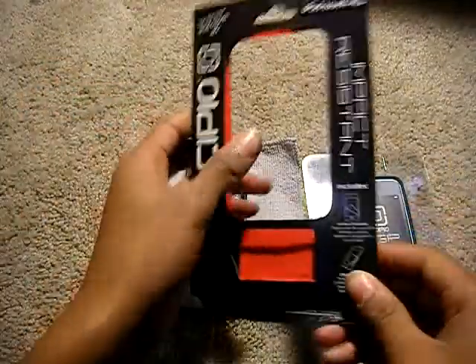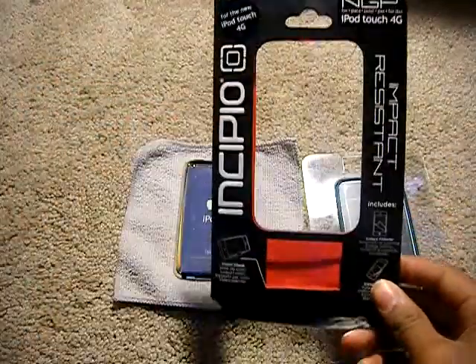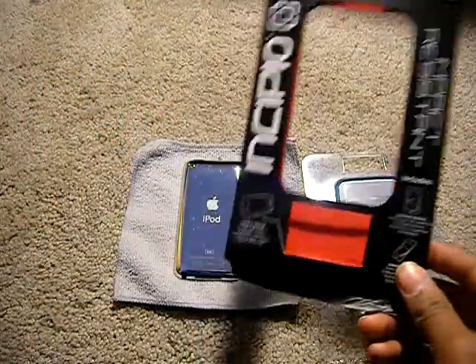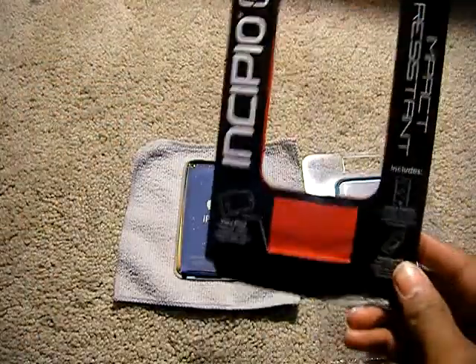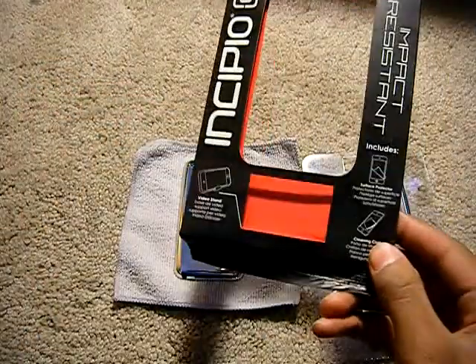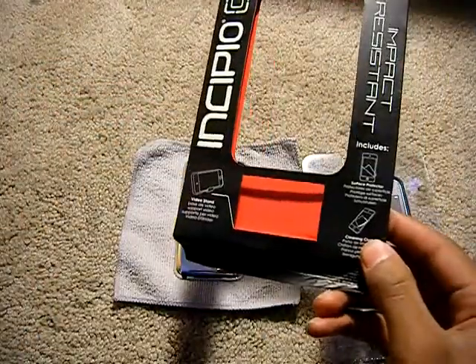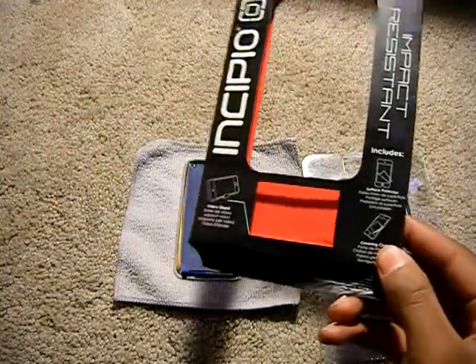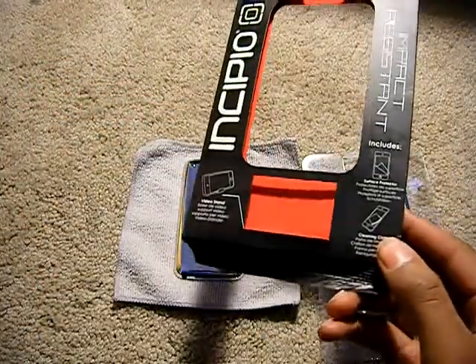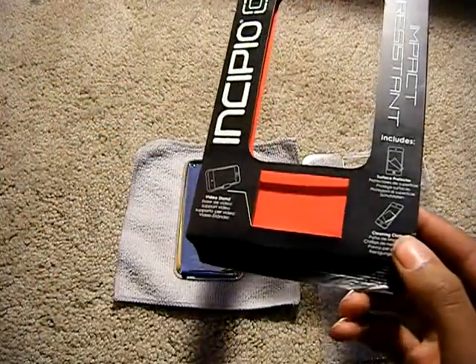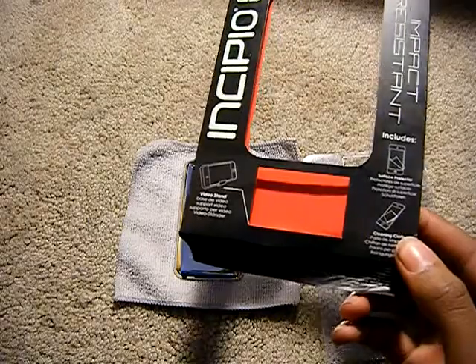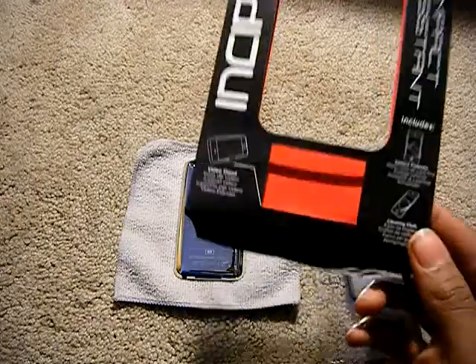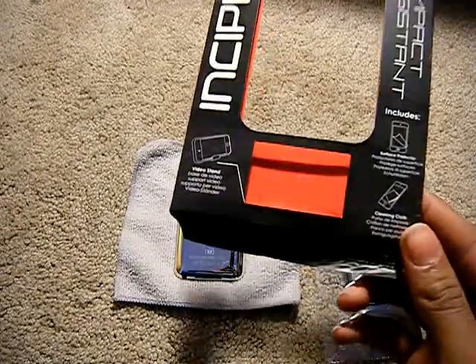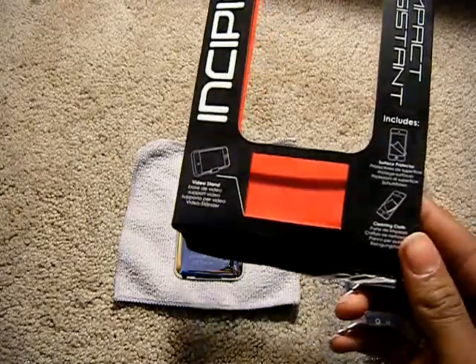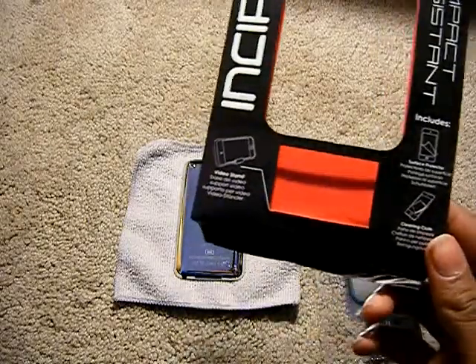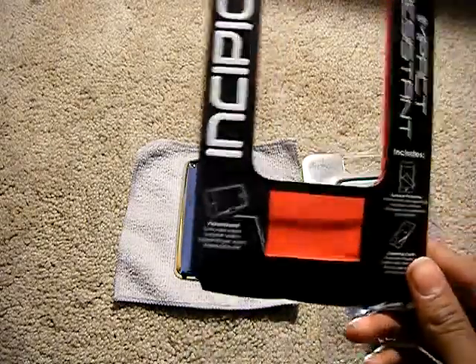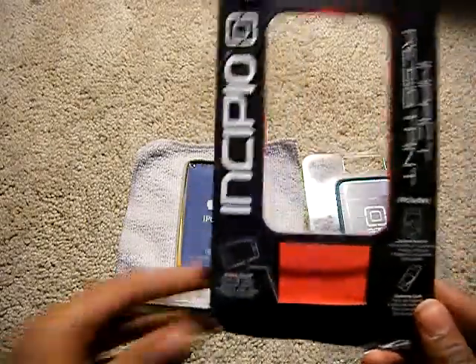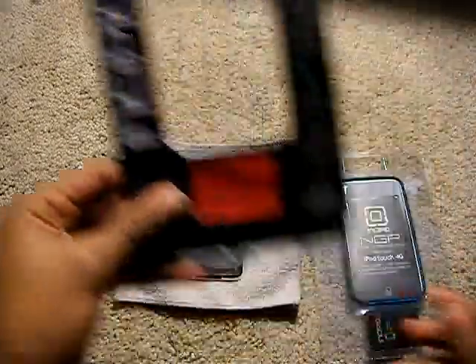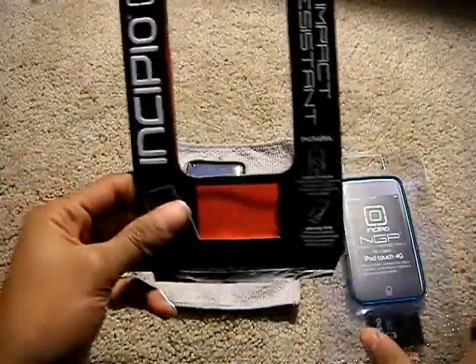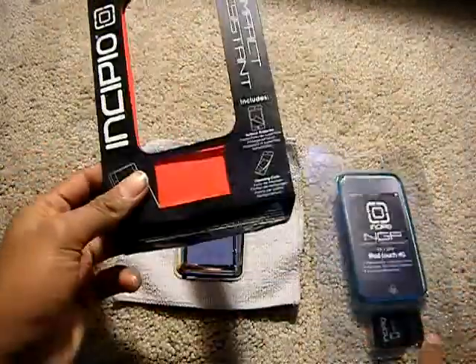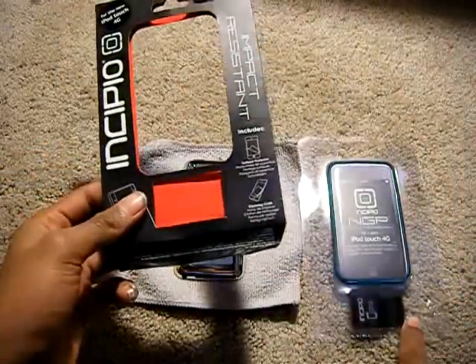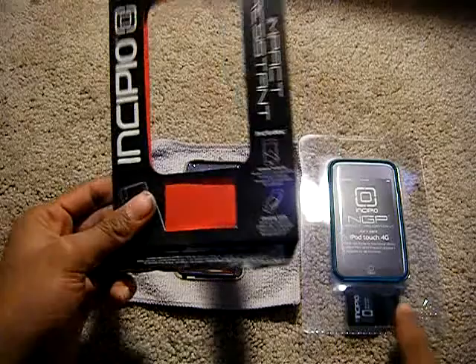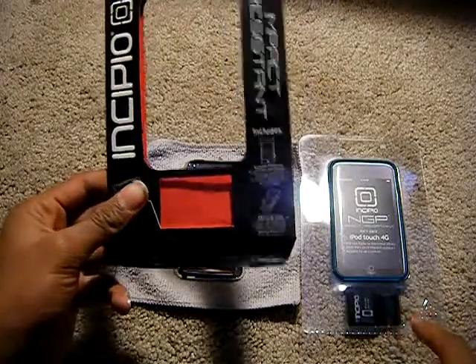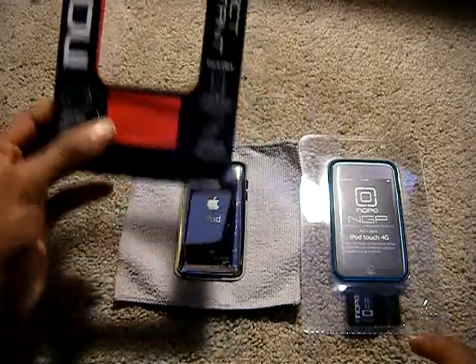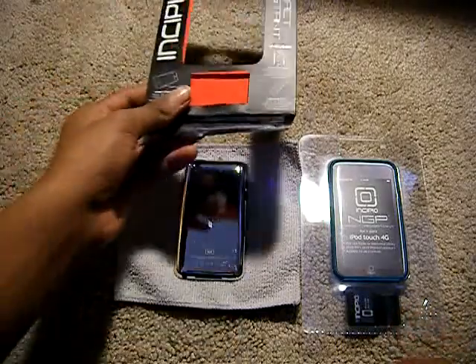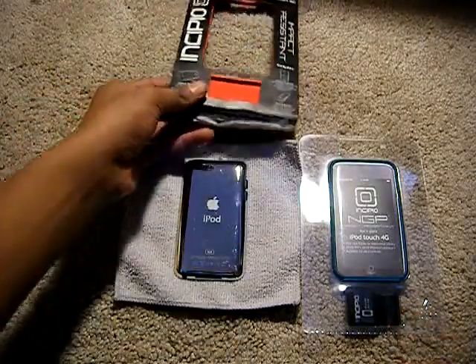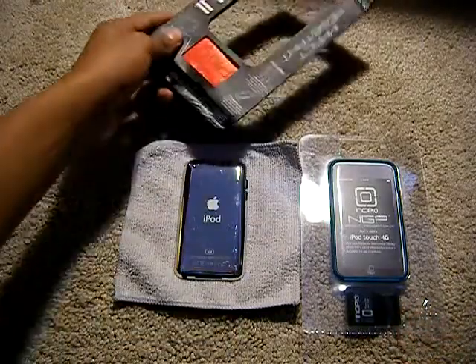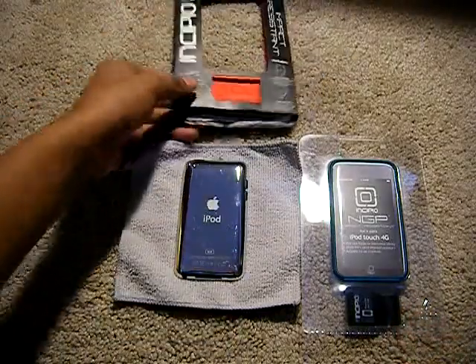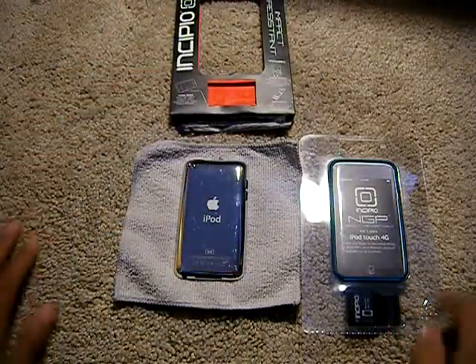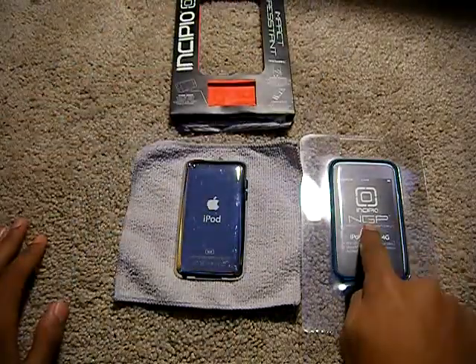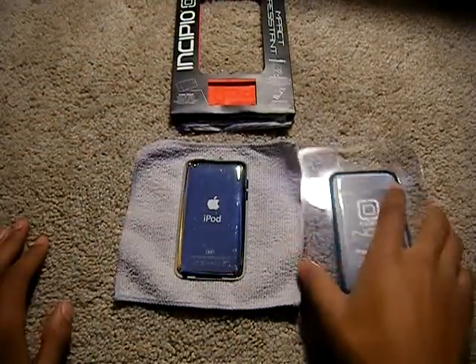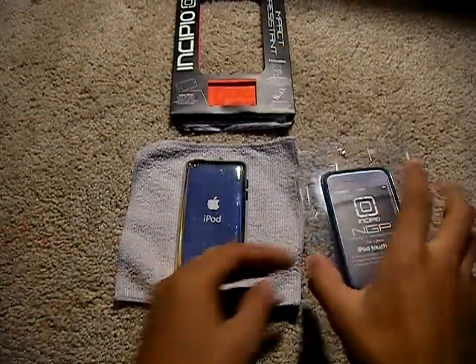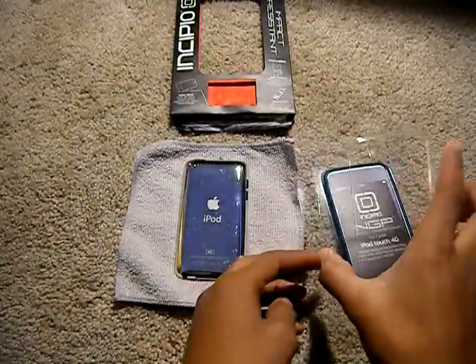So it says here that it does come with a screen protector, a cleaning cloth, and a video stand. There goes the video stand, and I'm guessing the cleaning cloth and screen protector are inside the case itself.